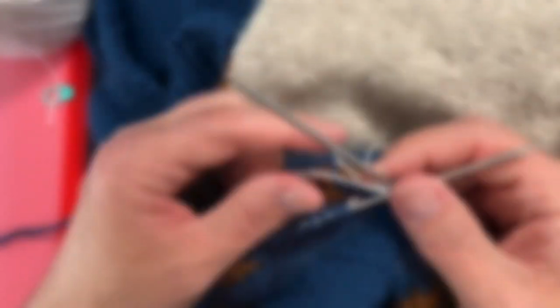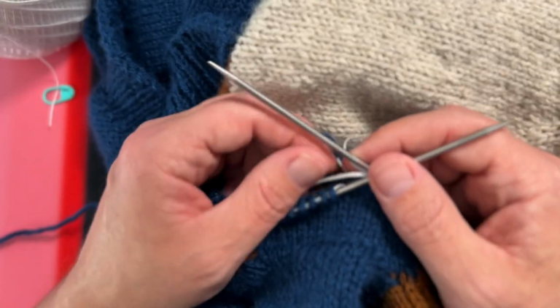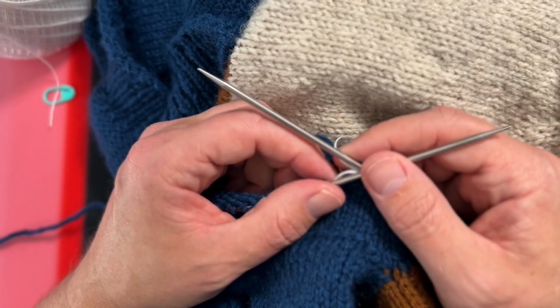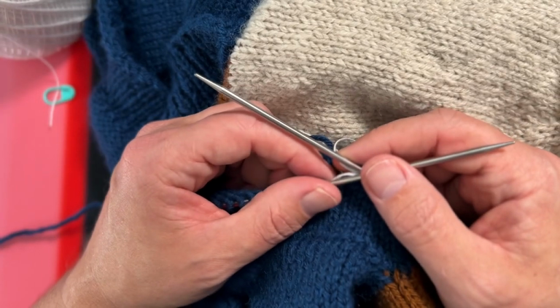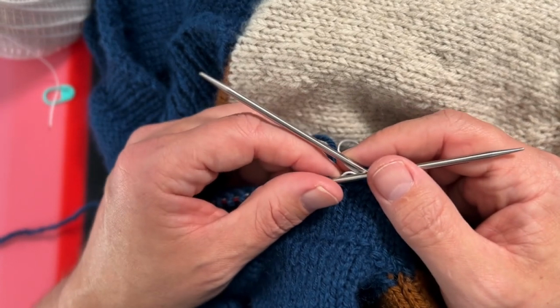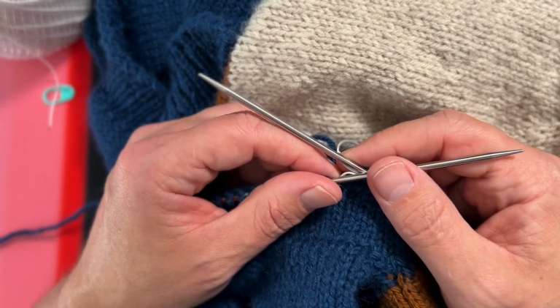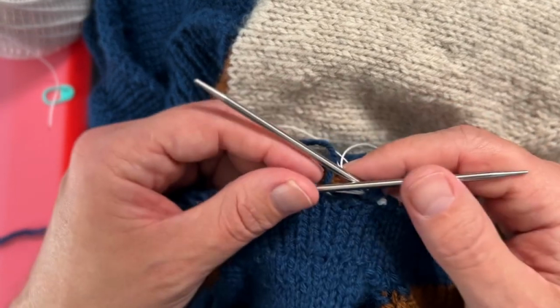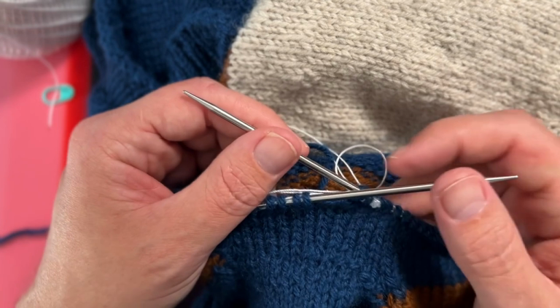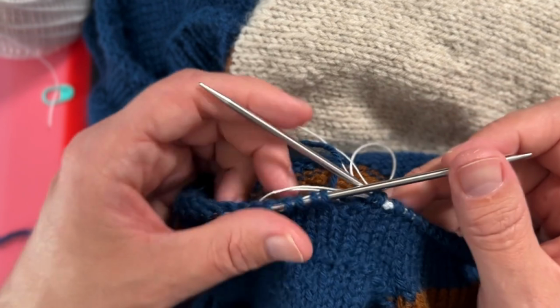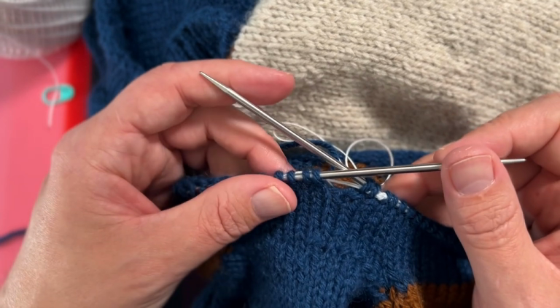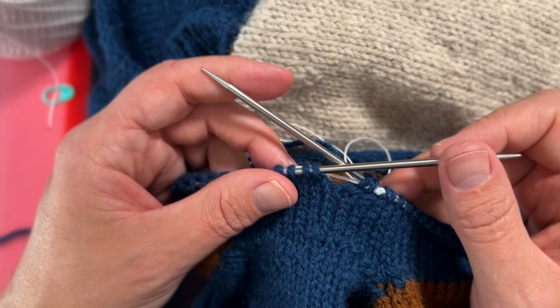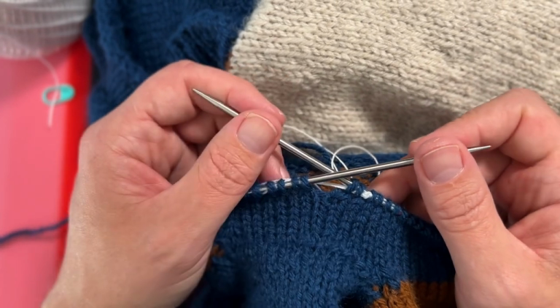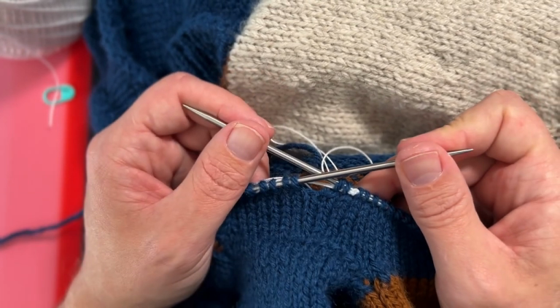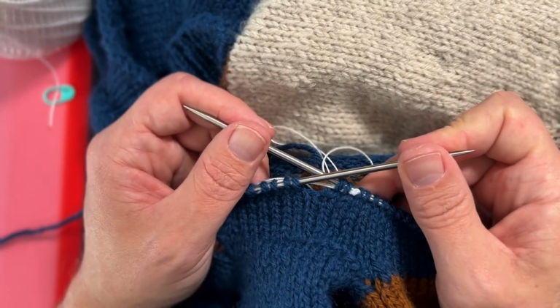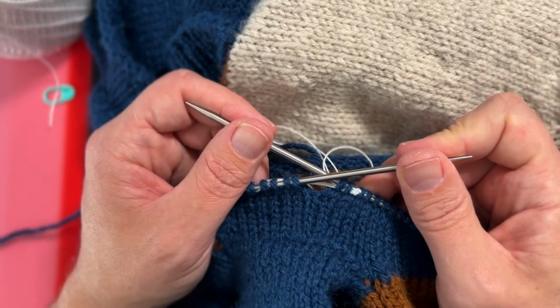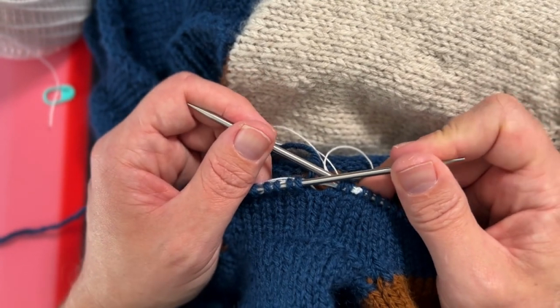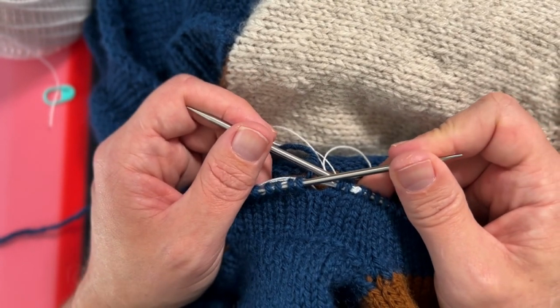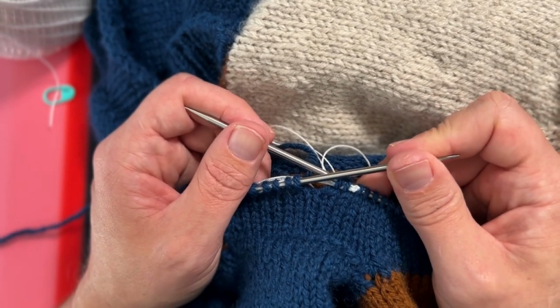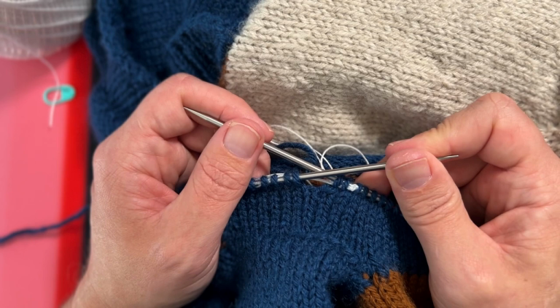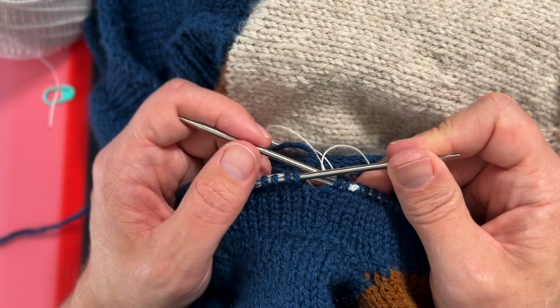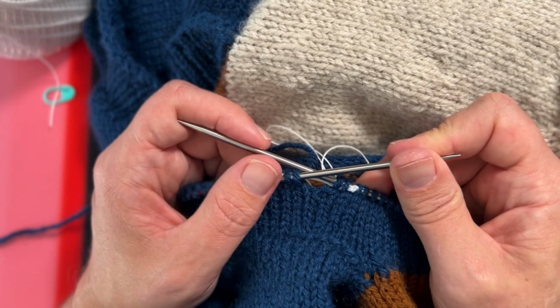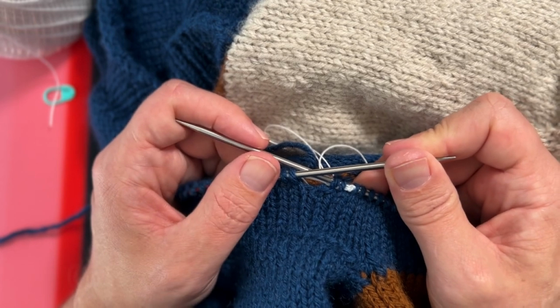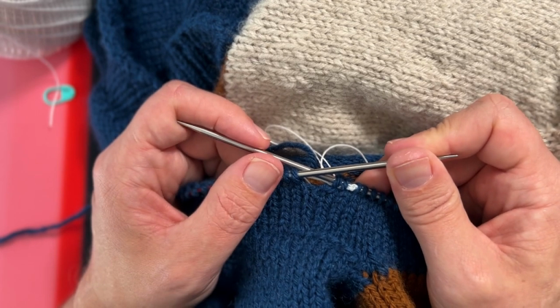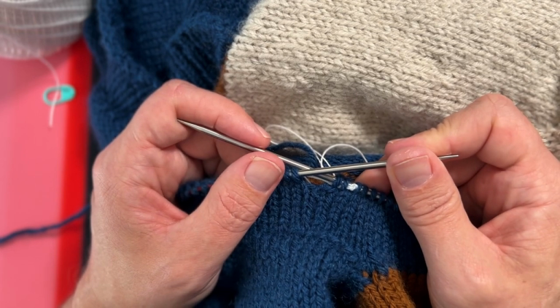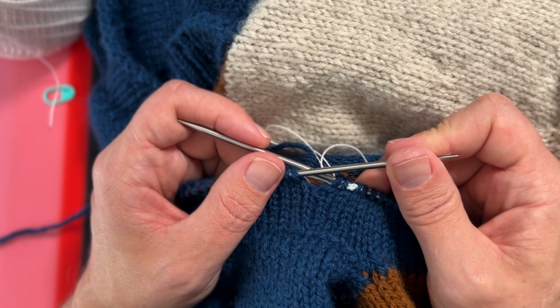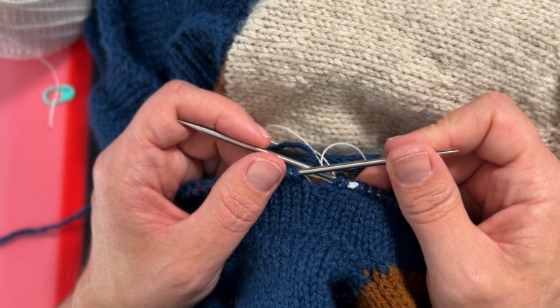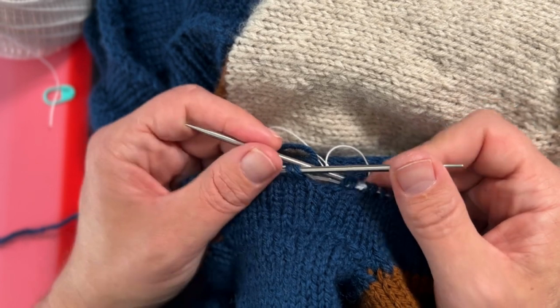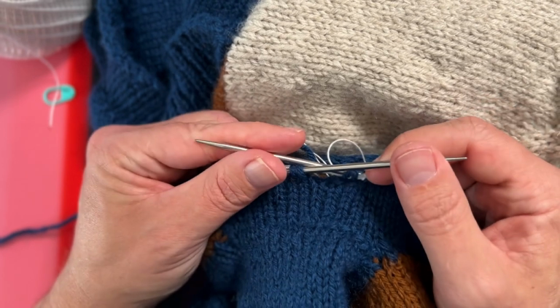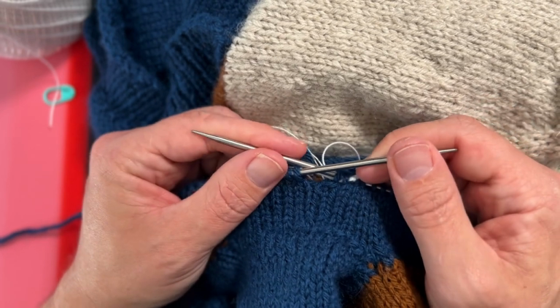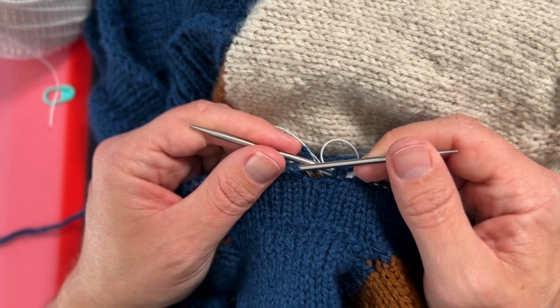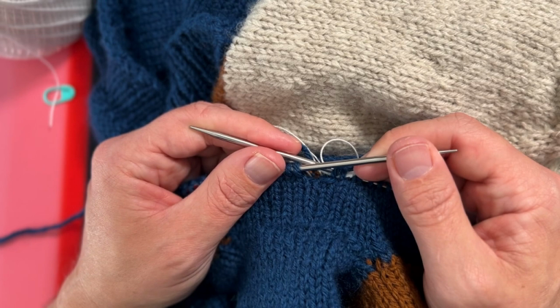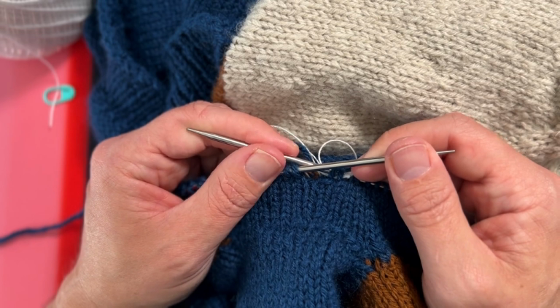I hope you found this video on inserting a lifeline using your interchangeable needles to be helpful. If you did, please like the video and if you could take a moment to subscribe to my channel — lots more great things coming your way. Thanks for joining me today, it's been great. Talk to you later, bye-bye.